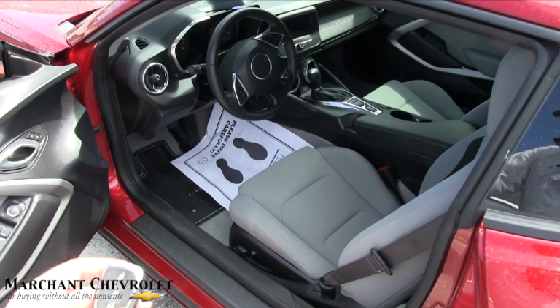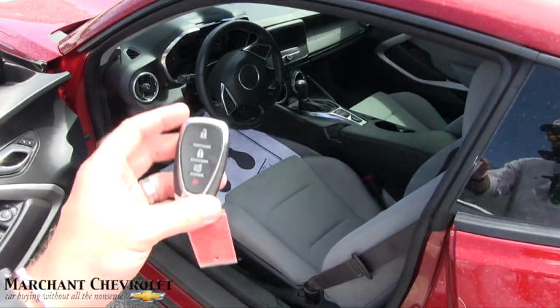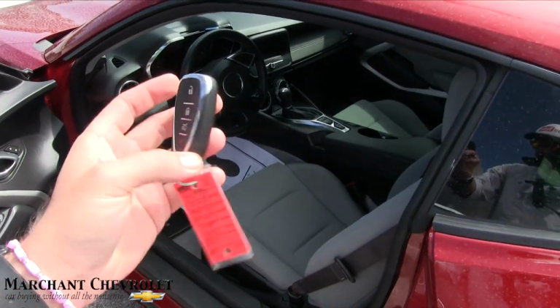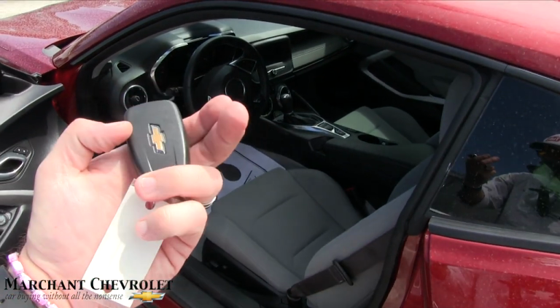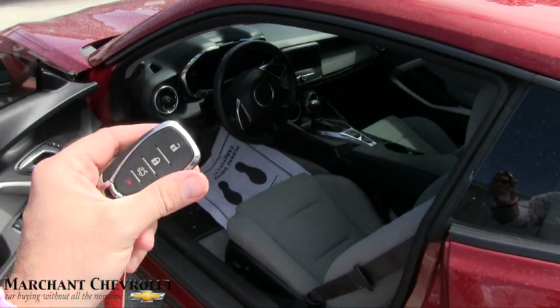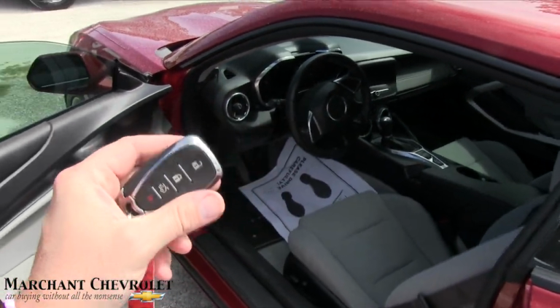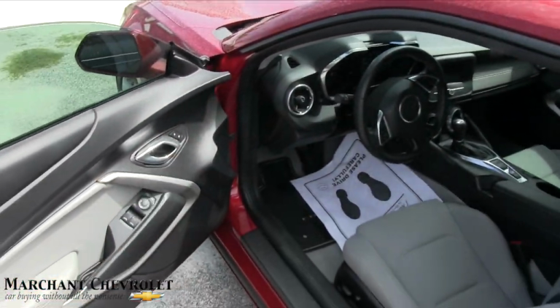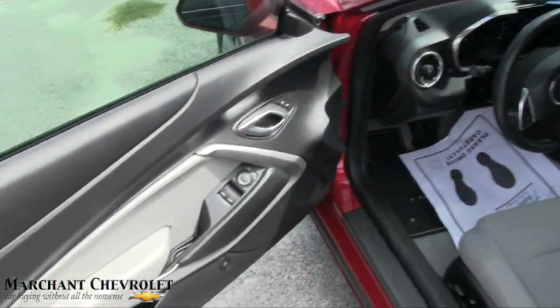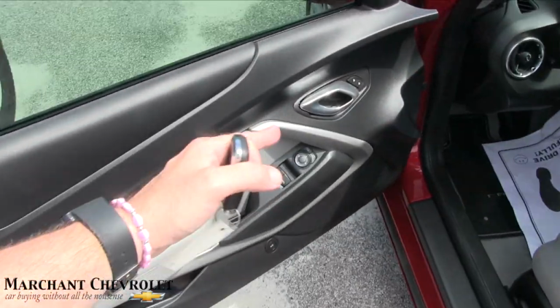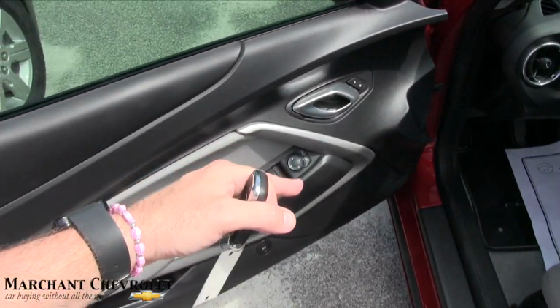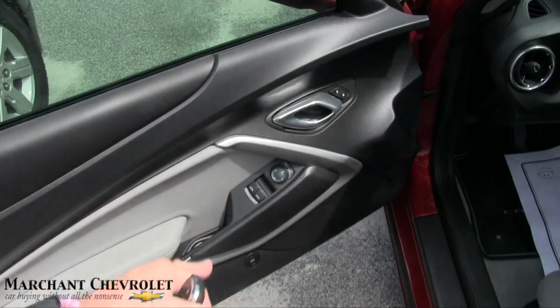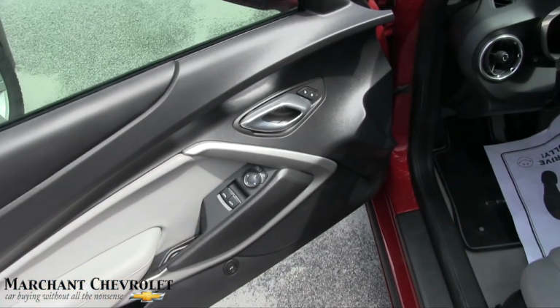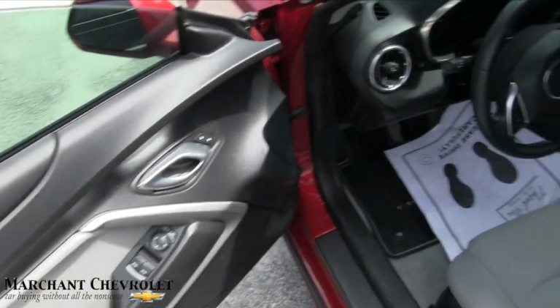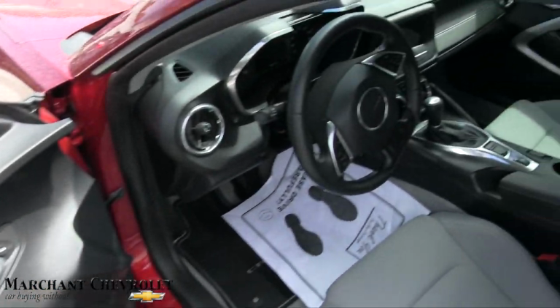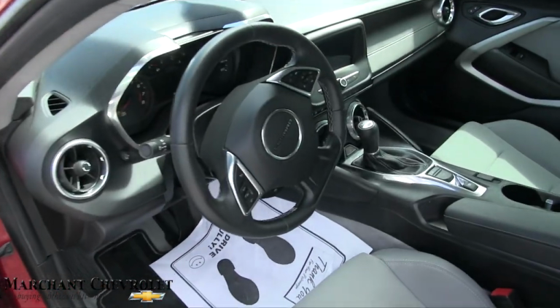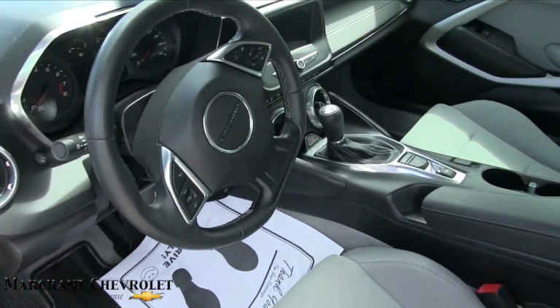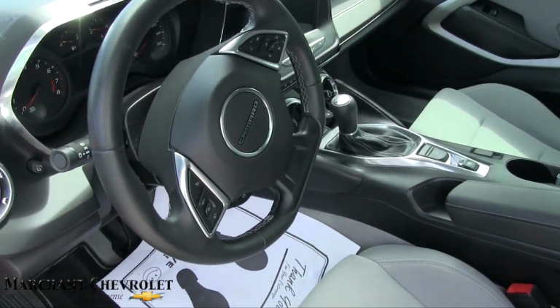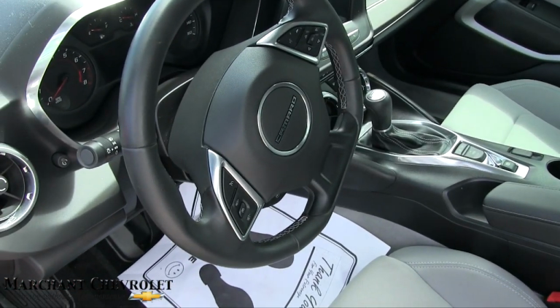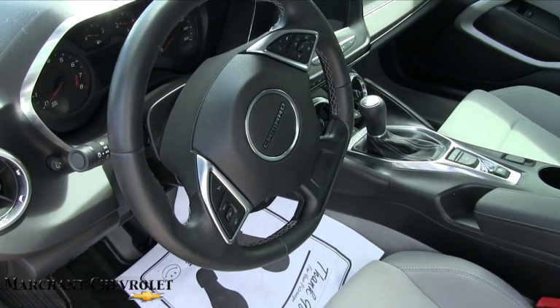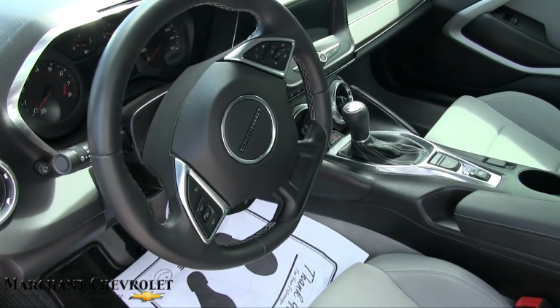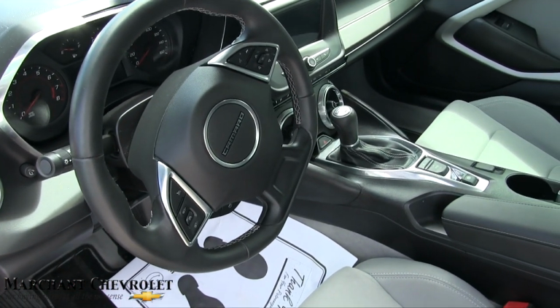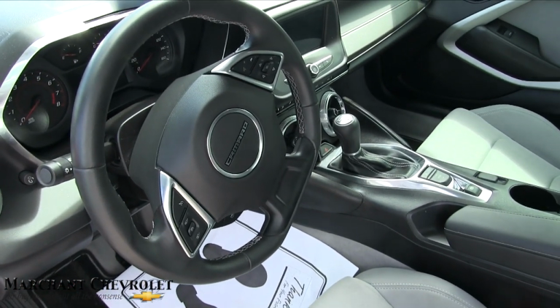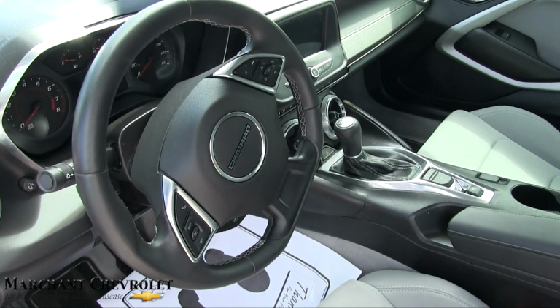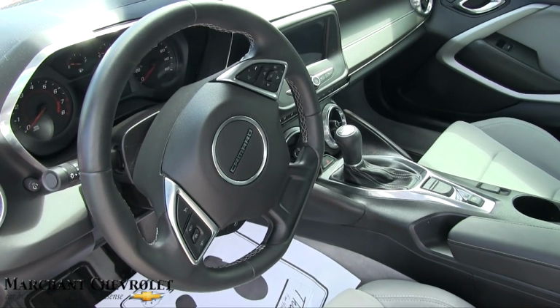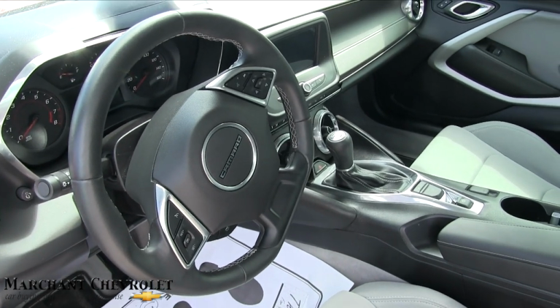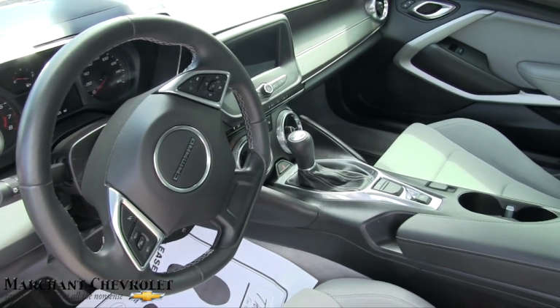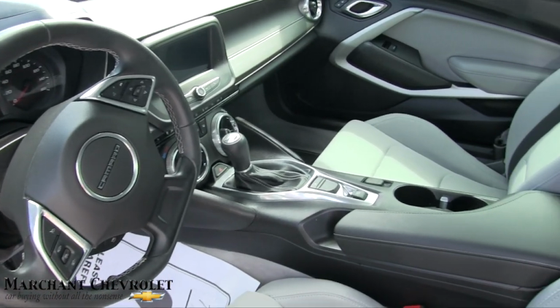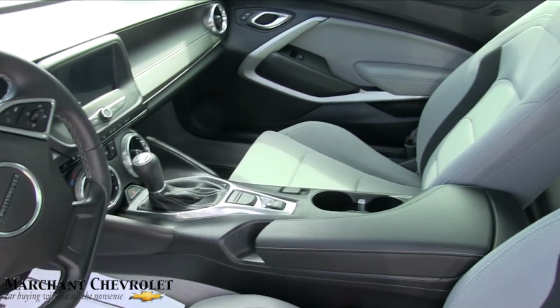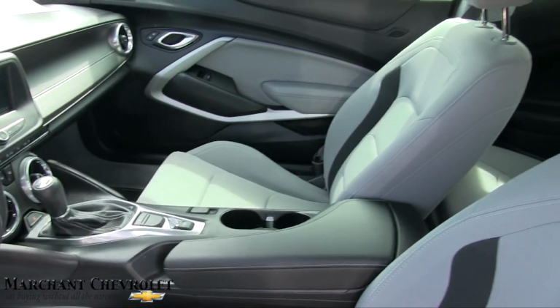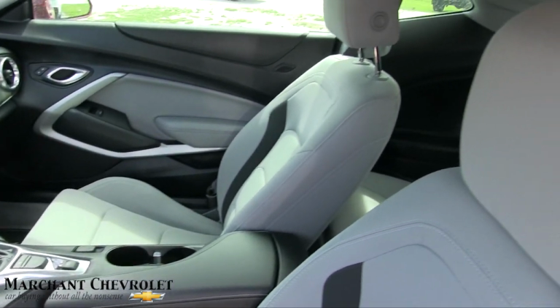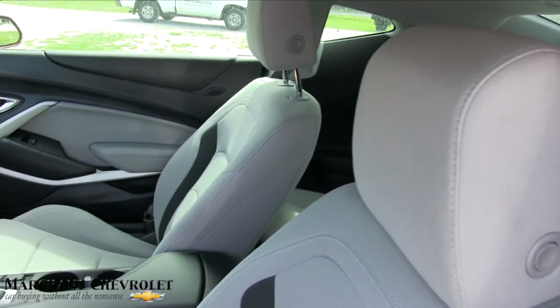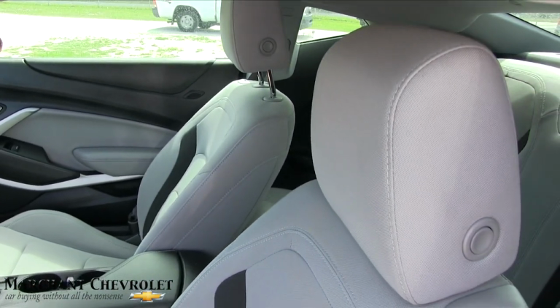Manual transmission — how about that! Holy mackerel, it's got a manual in it. That's nice.